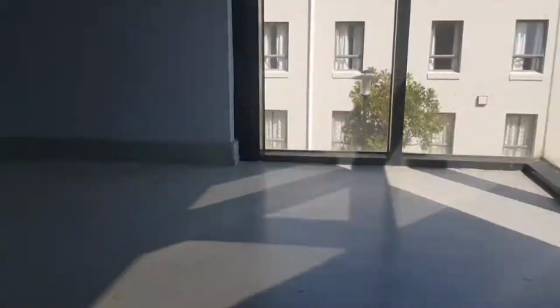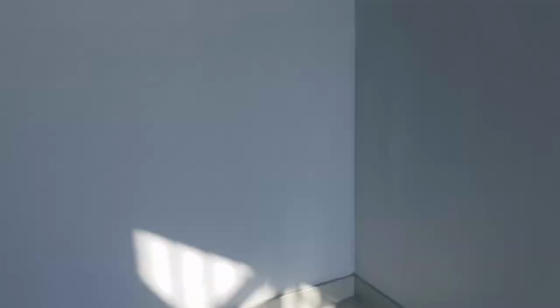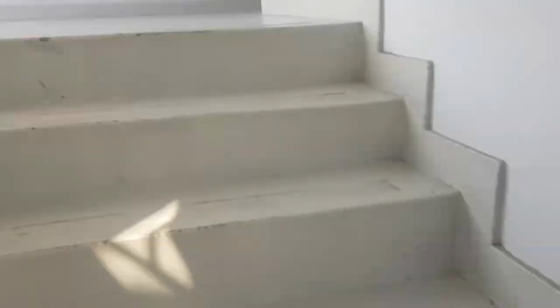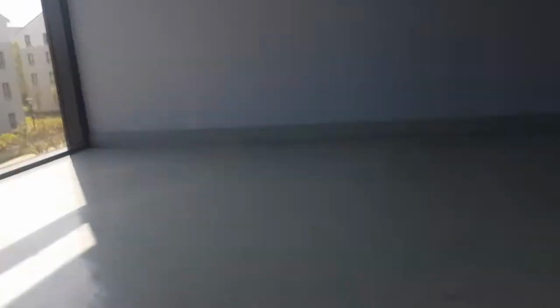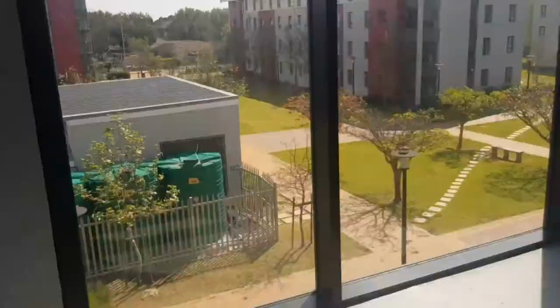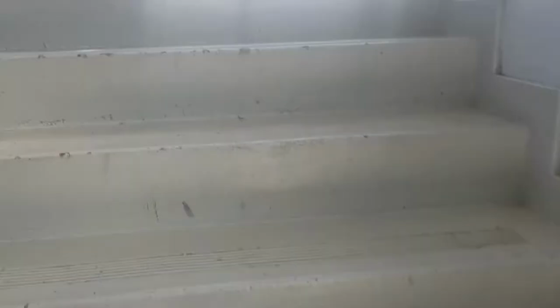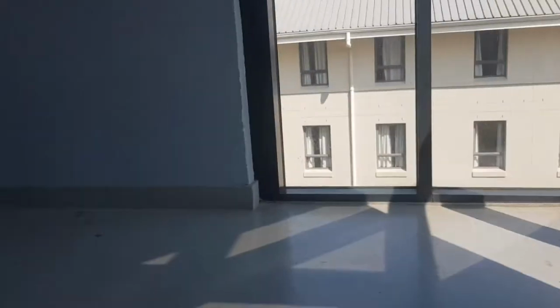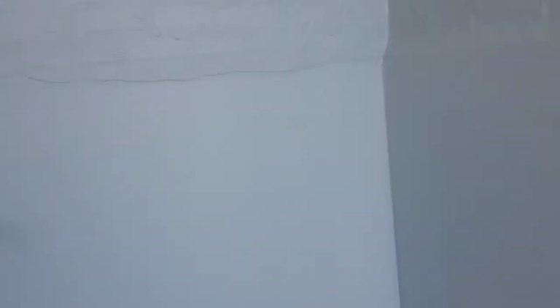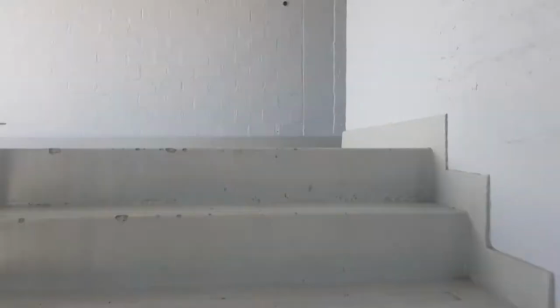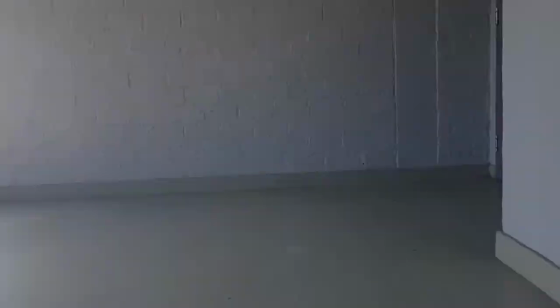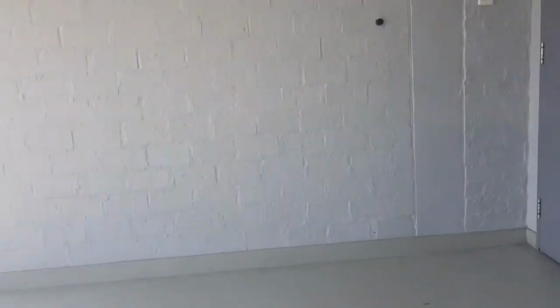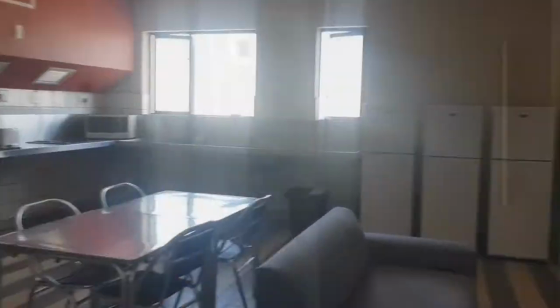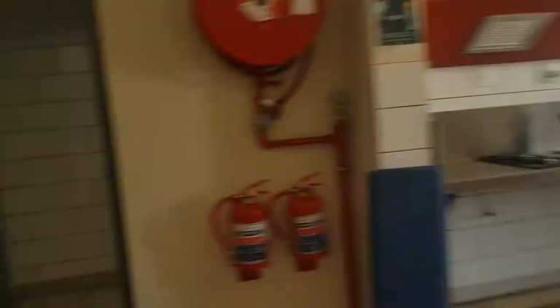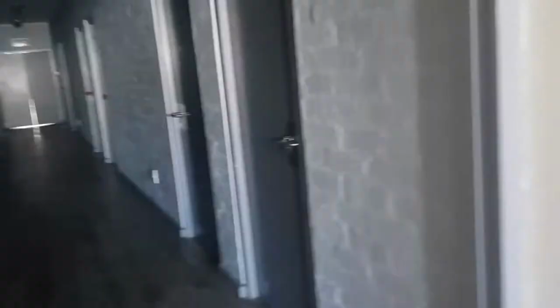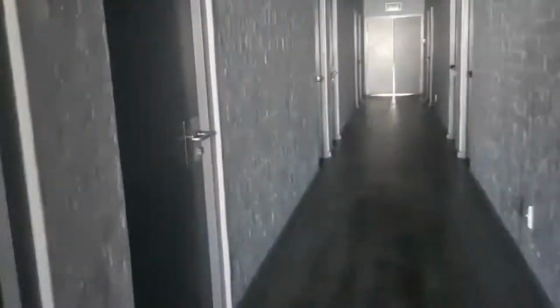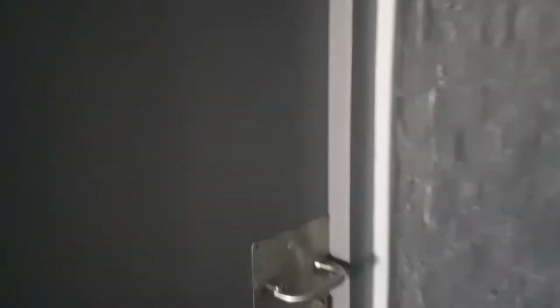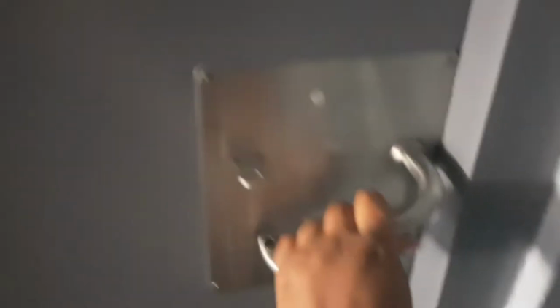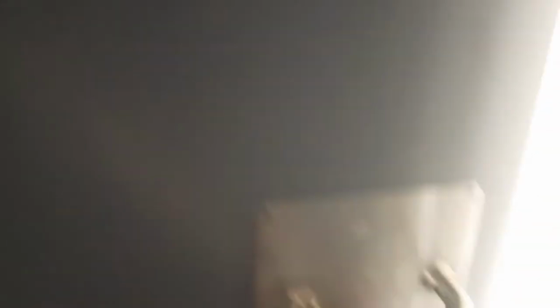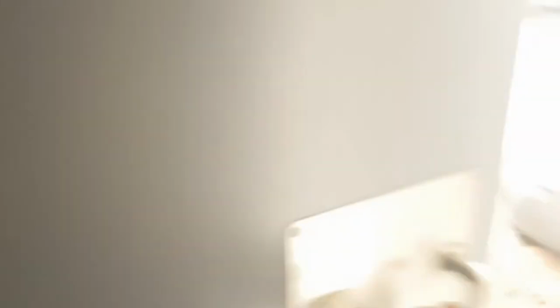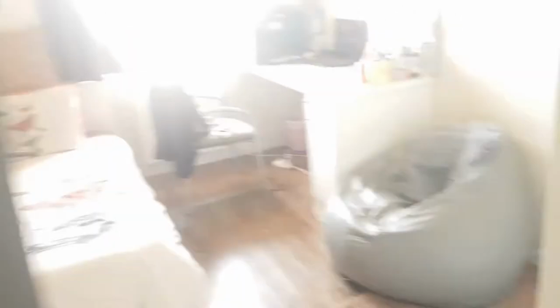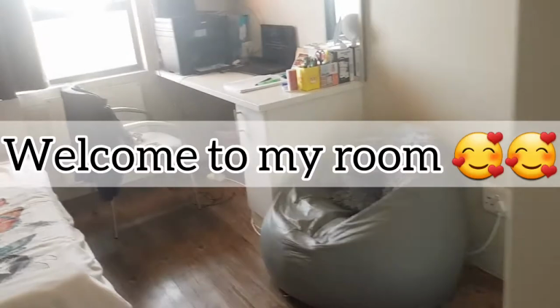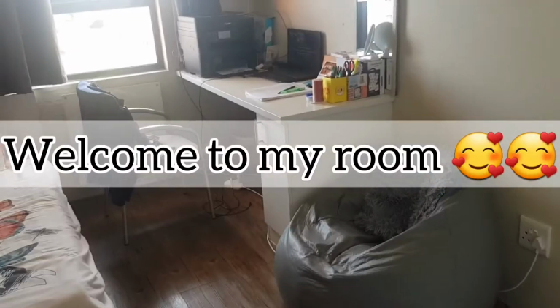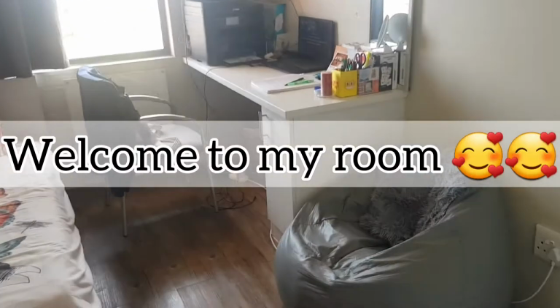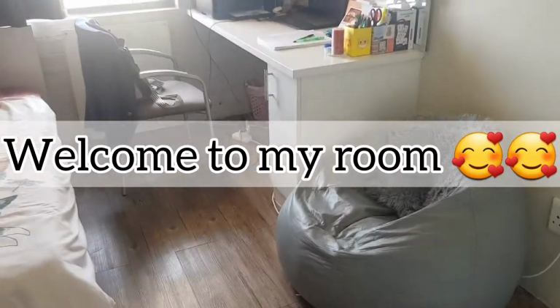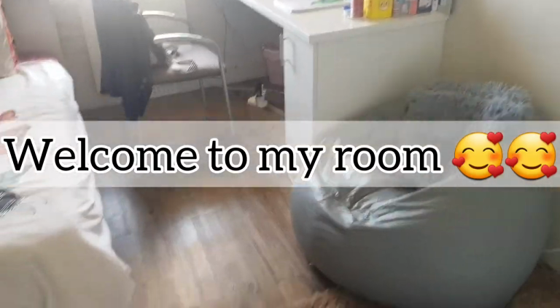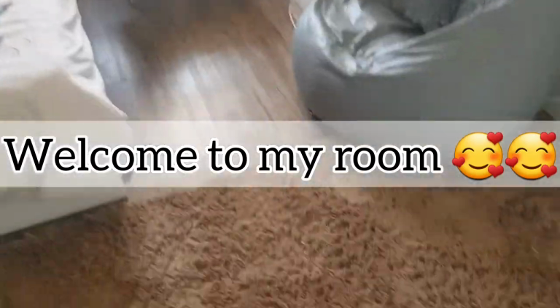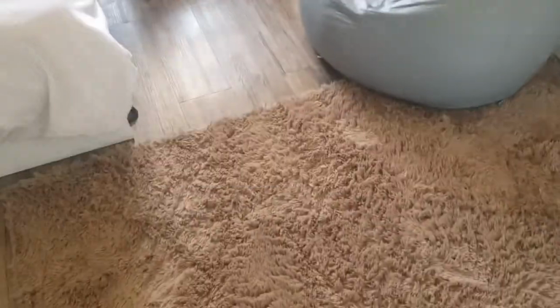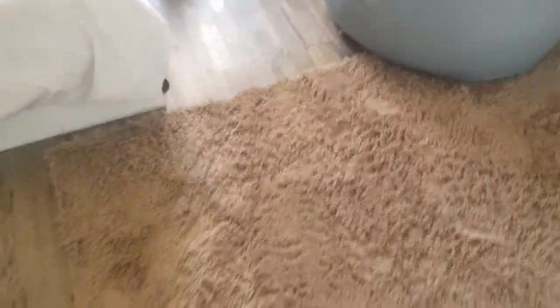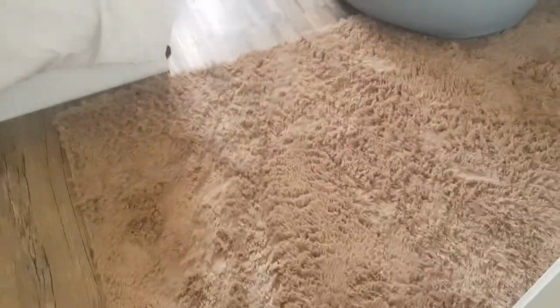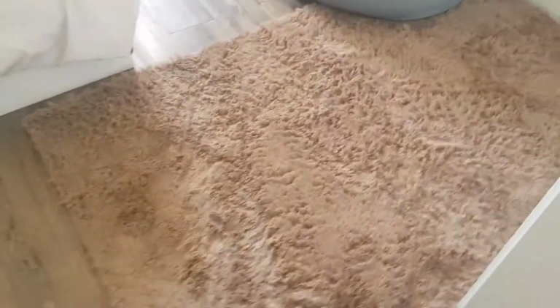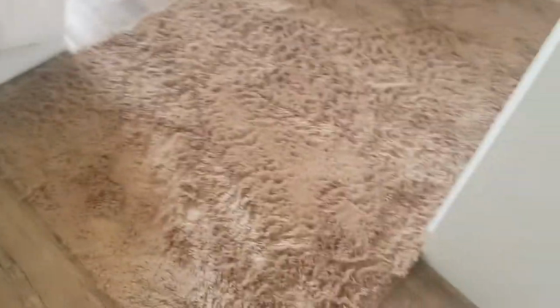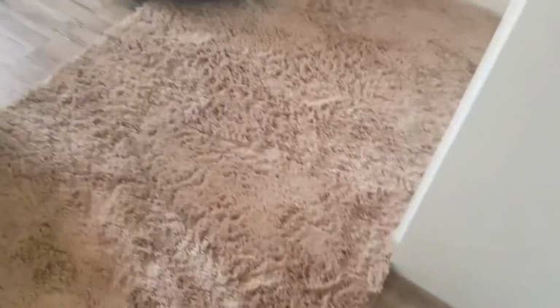I live on the last floor, which is the third floor. Welcome, welcome to the grand opening of my room! As you can see, the minute you enter, there's a carpet — I think it's brown in color.